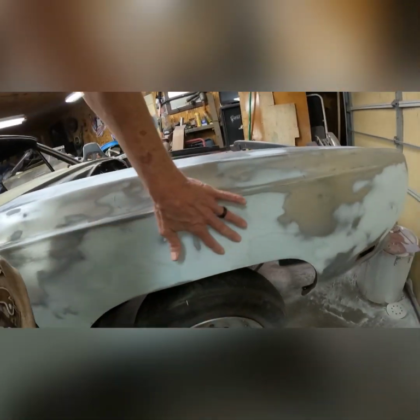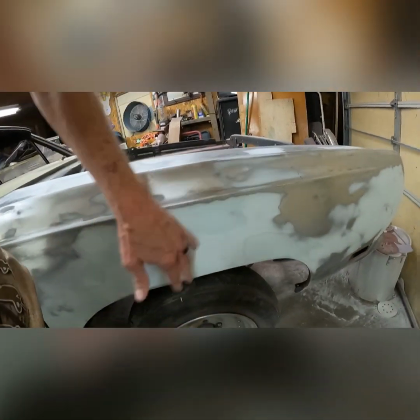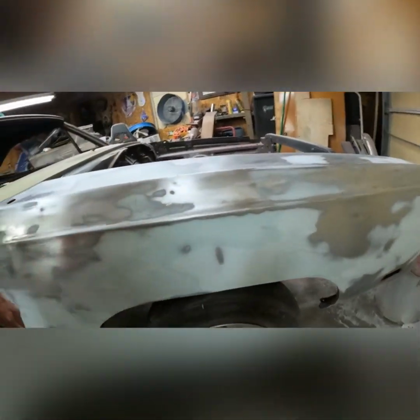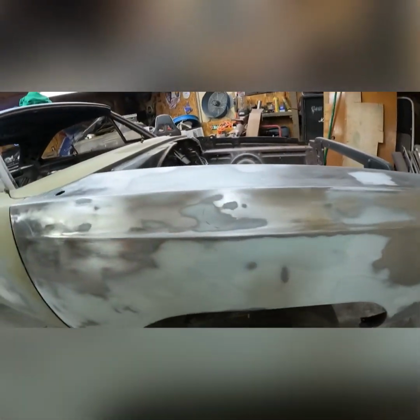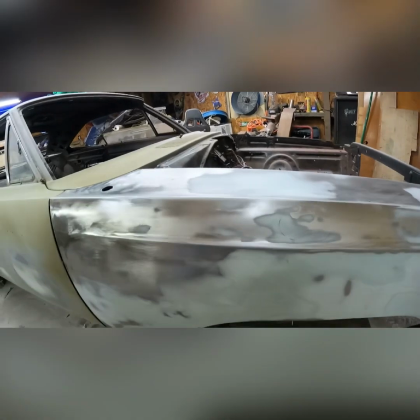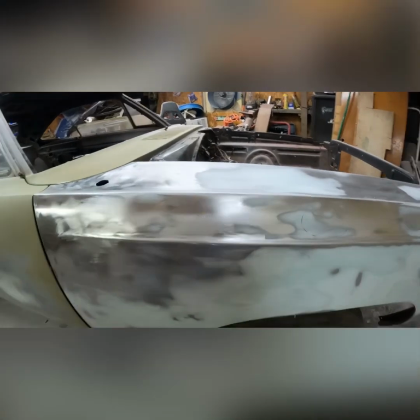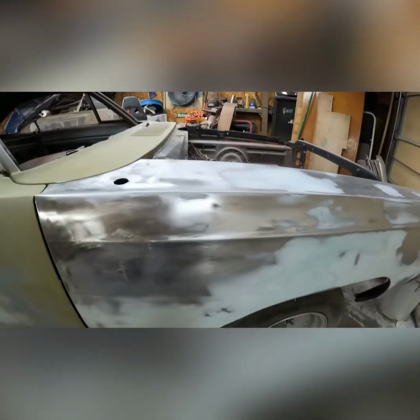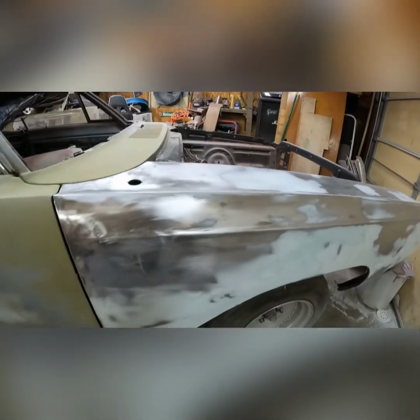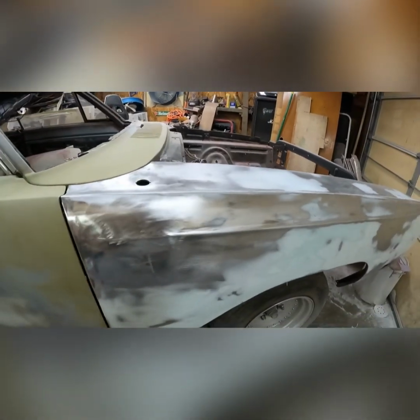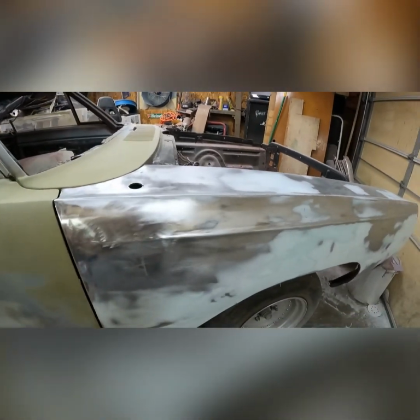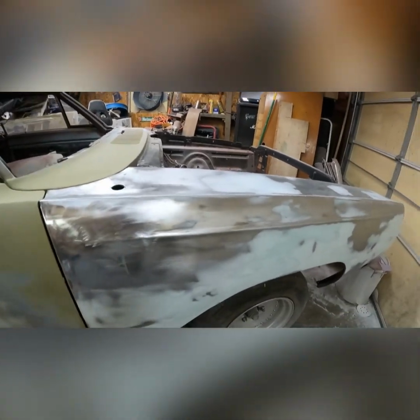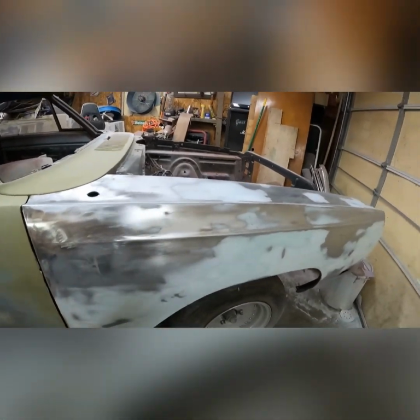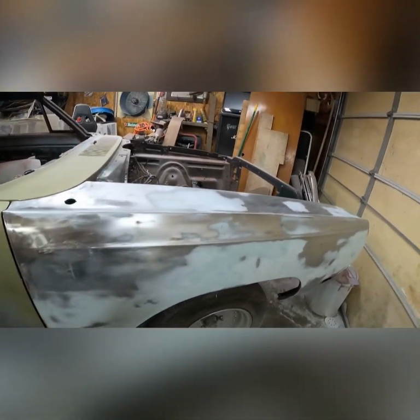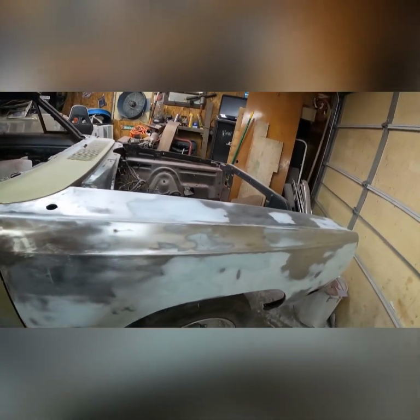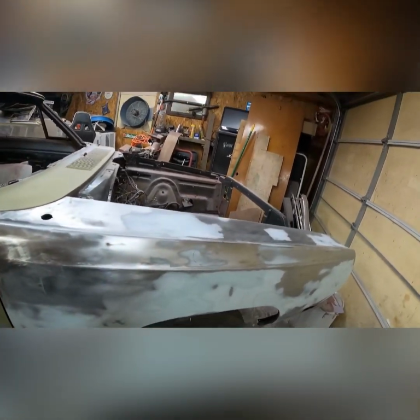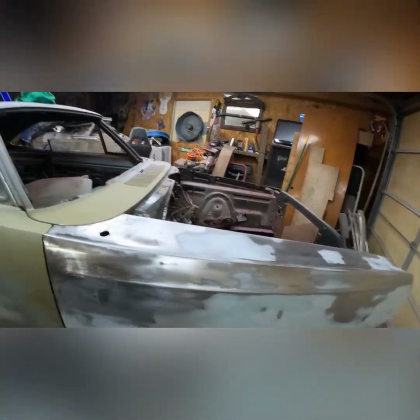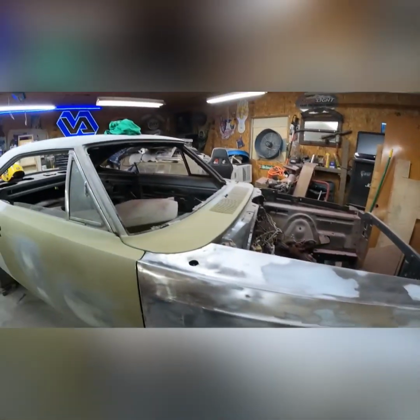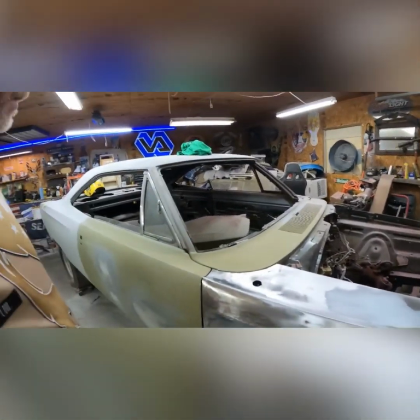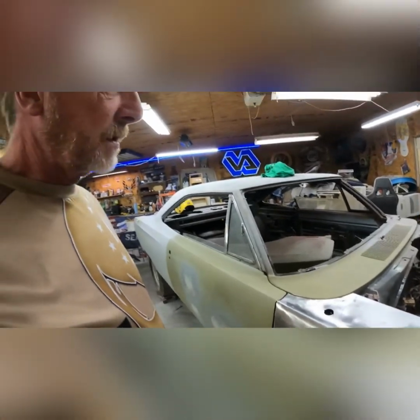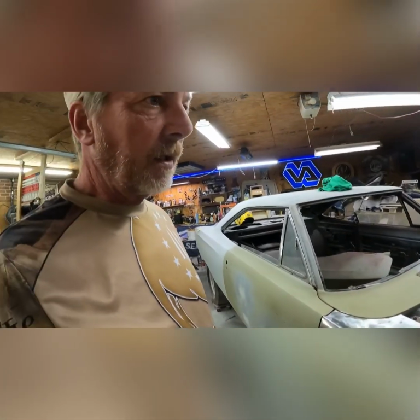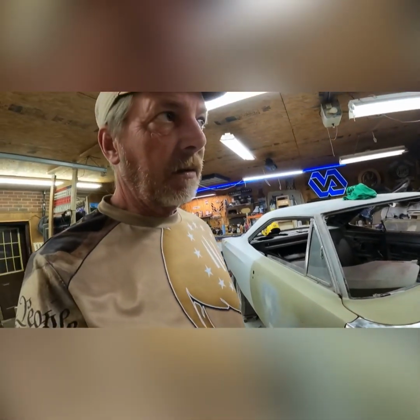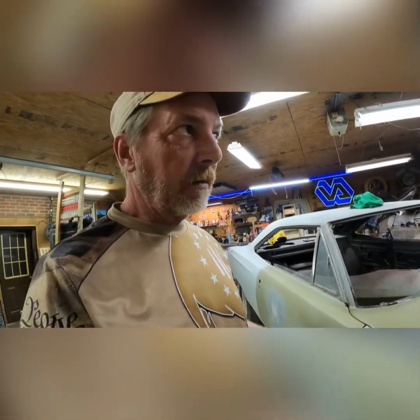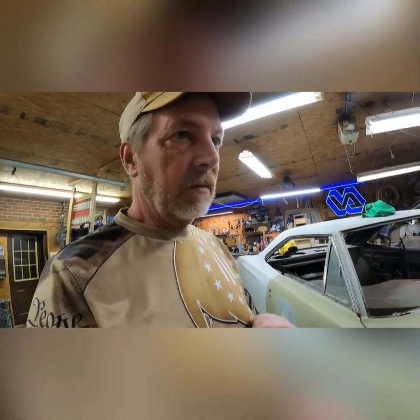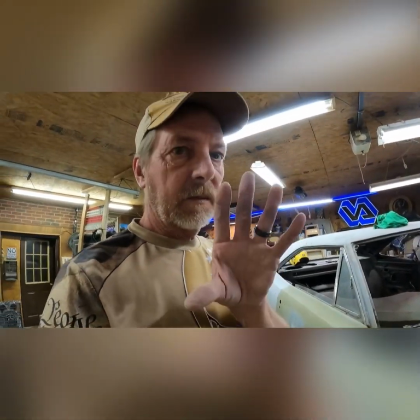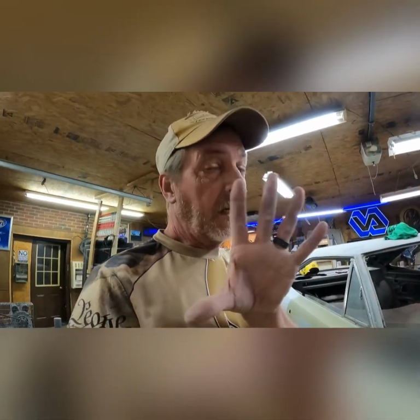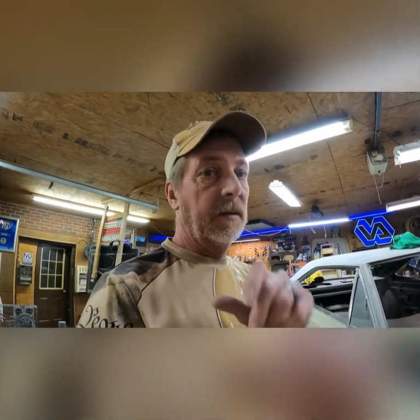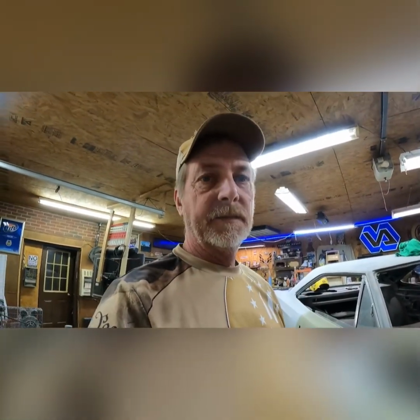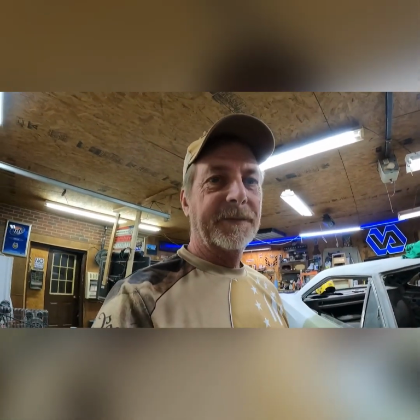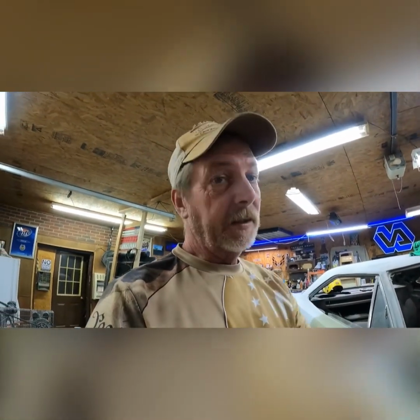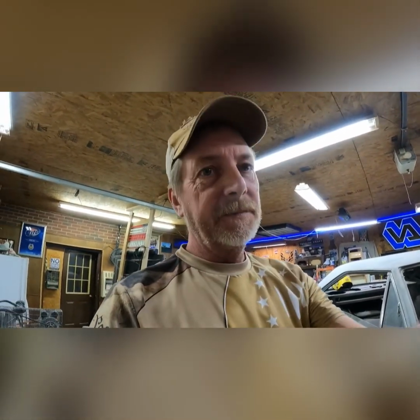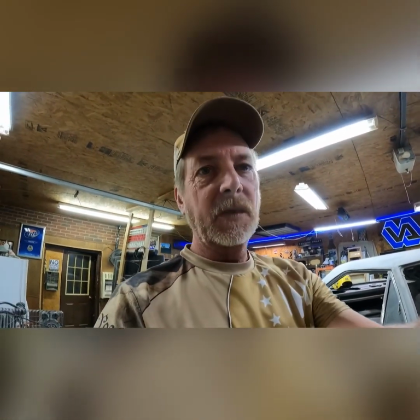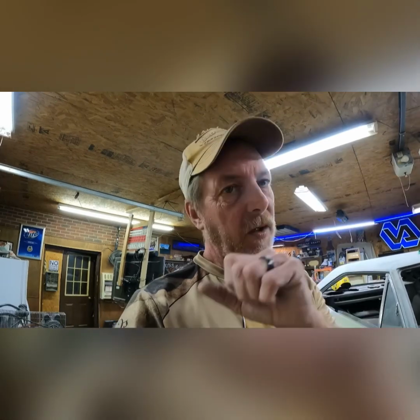A little right here. I'll add one more Bondo and then we'll shoot it with the primer. We'll go to the next update. Bye, until next time — Grant's Garage.